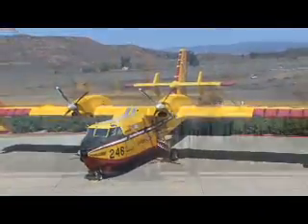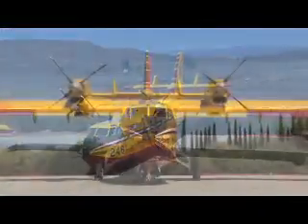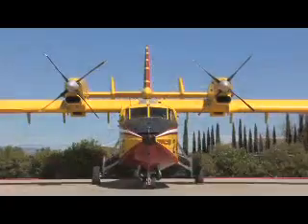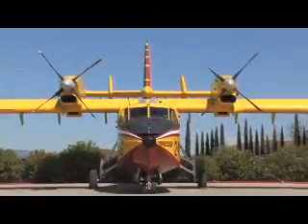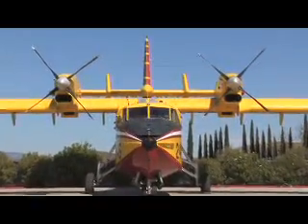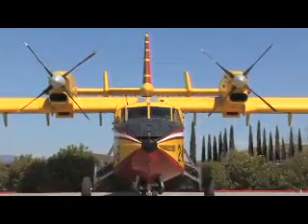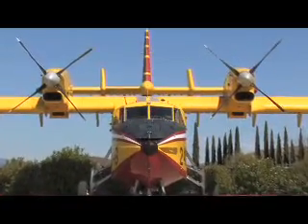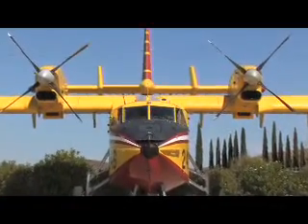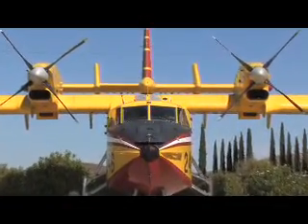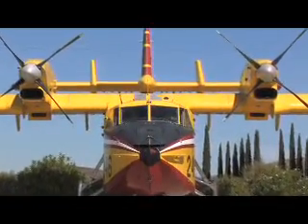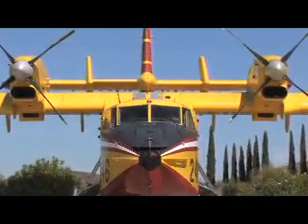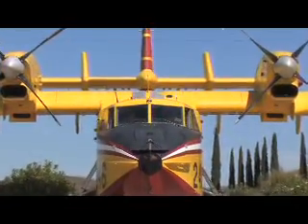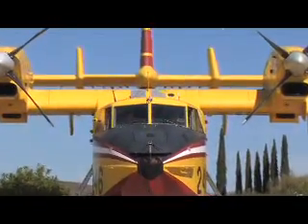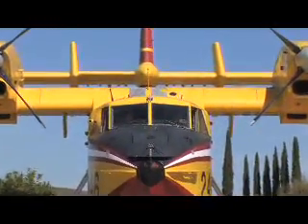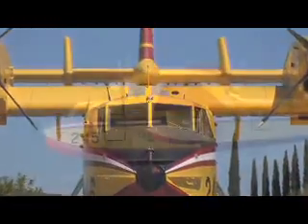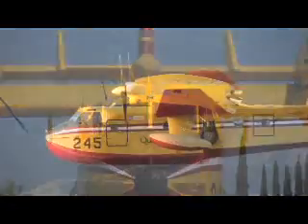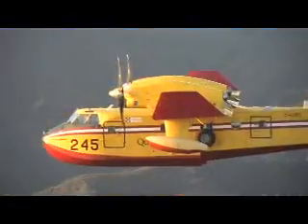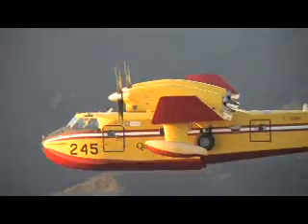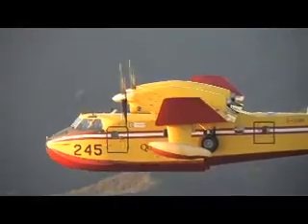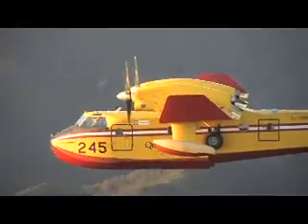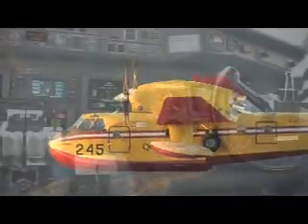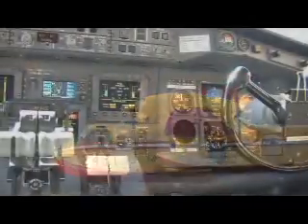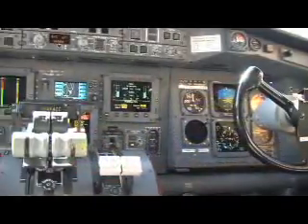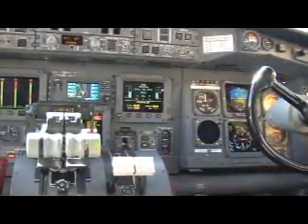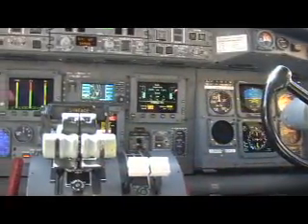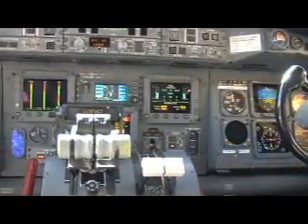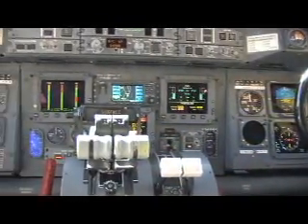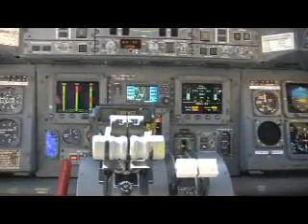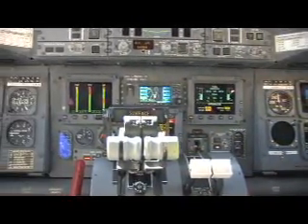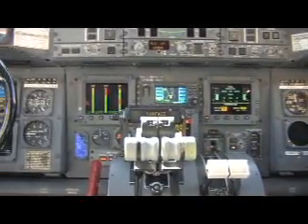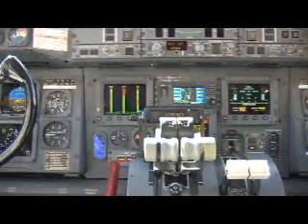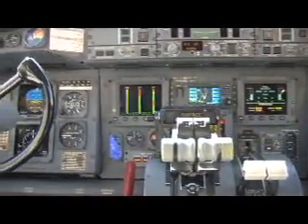The two-man crew cockpit area includes large windows for extra visibility, plus modern avionics and systems controls designed for simplicity of use and minimizing crew workload.